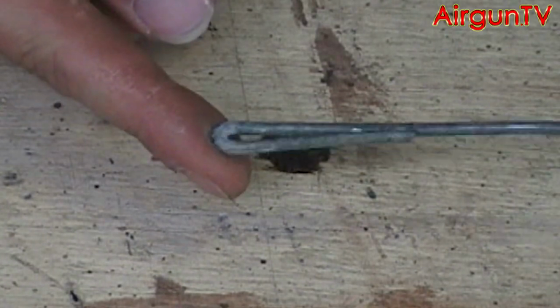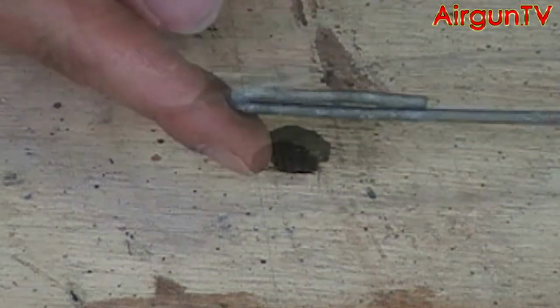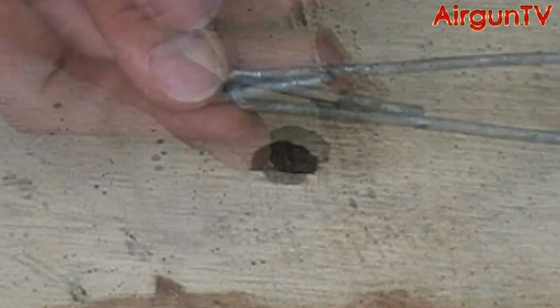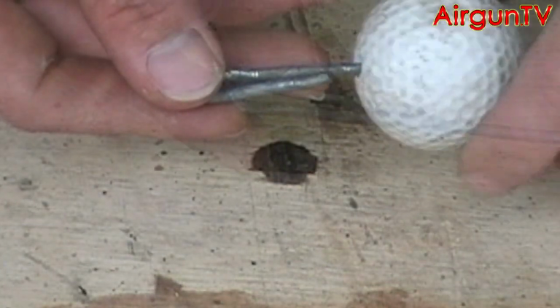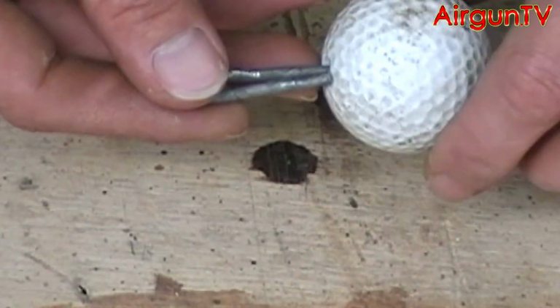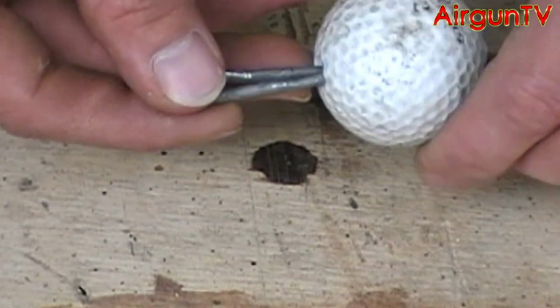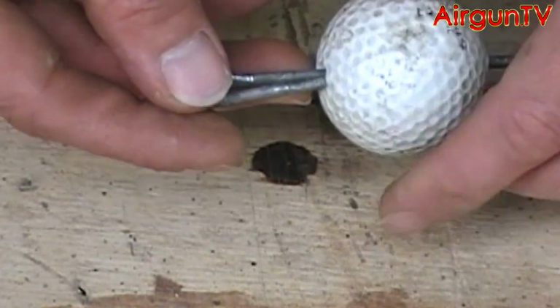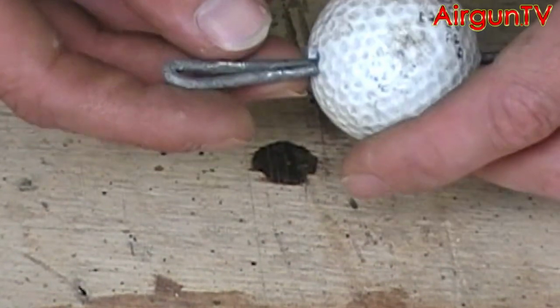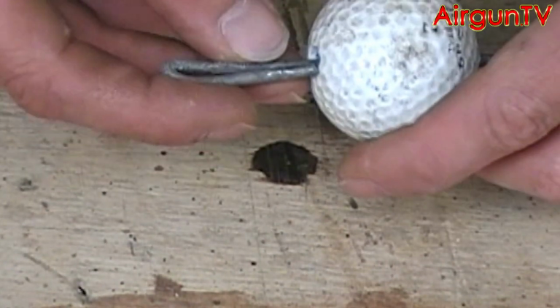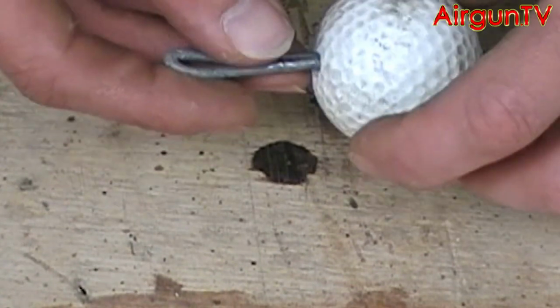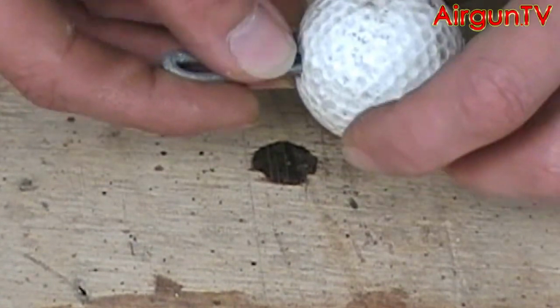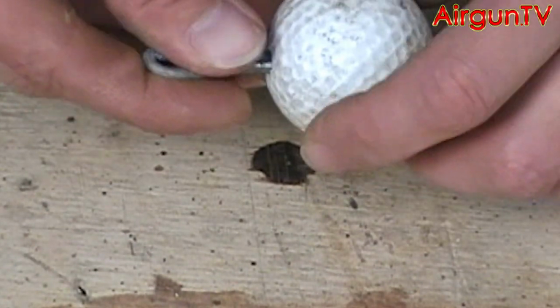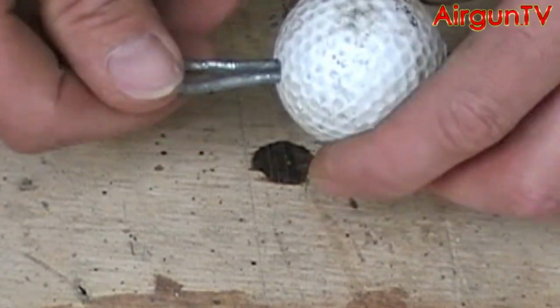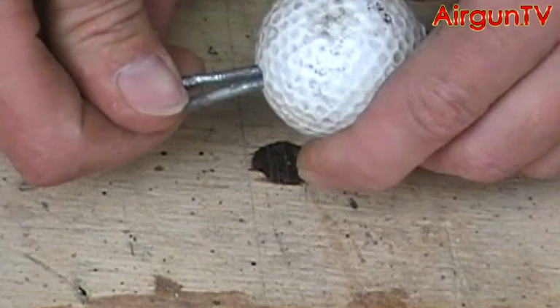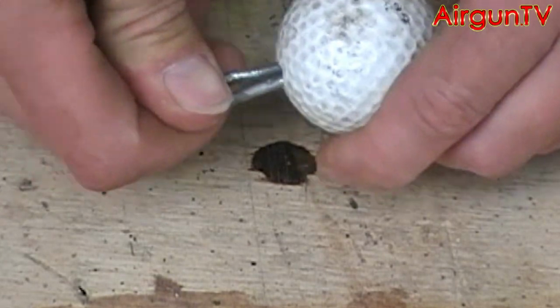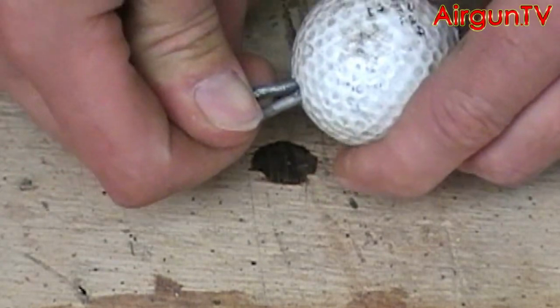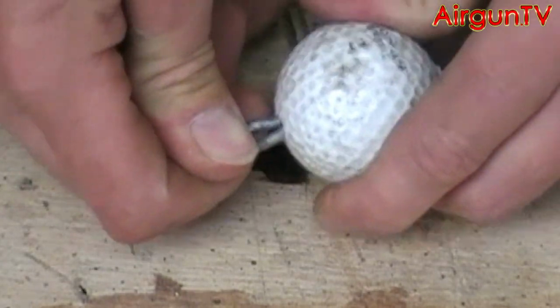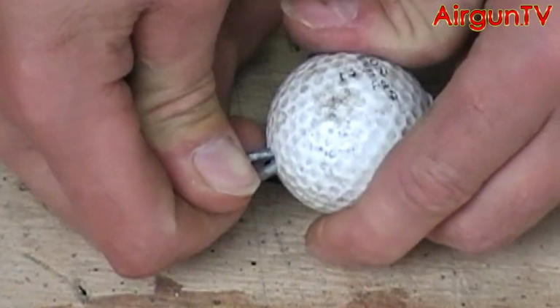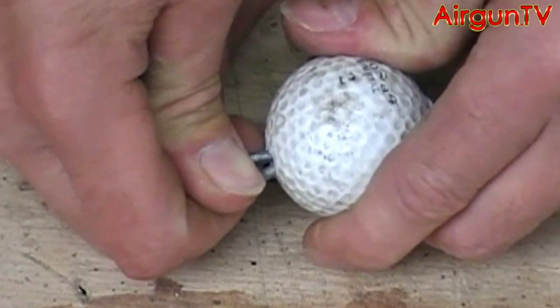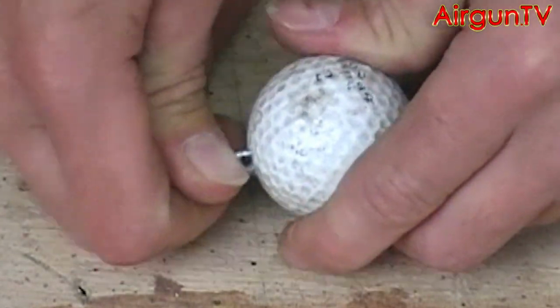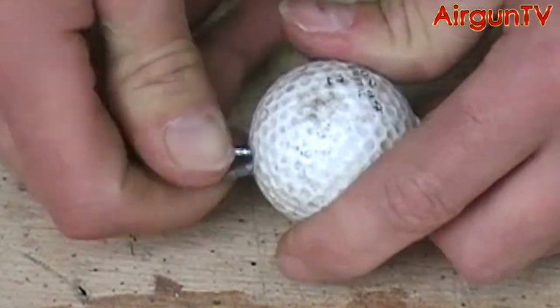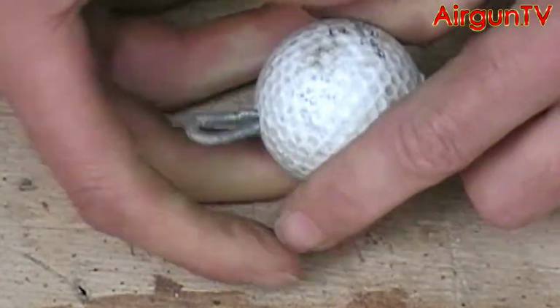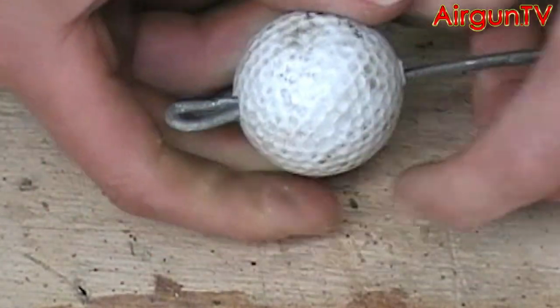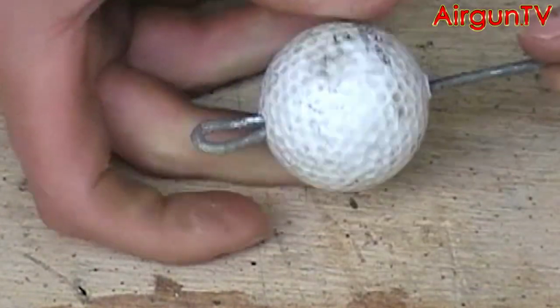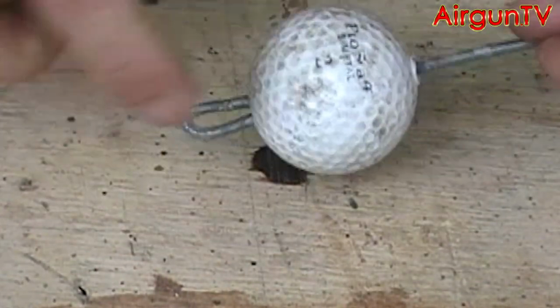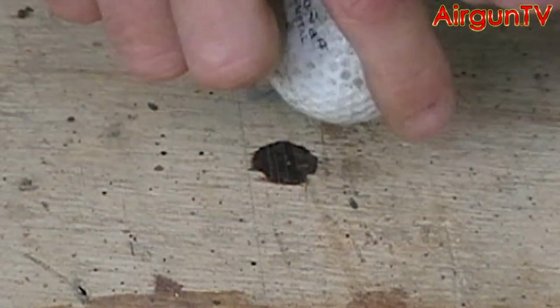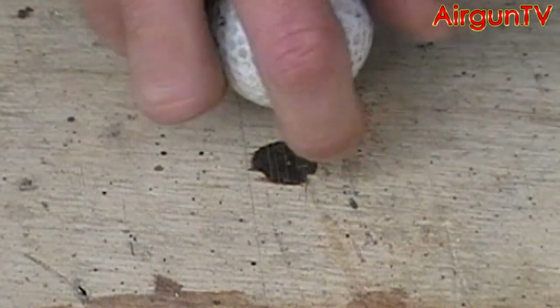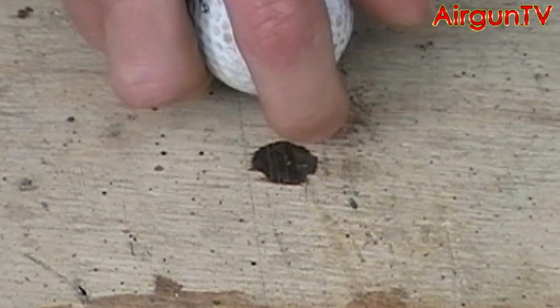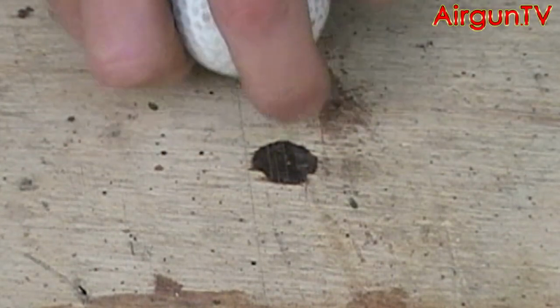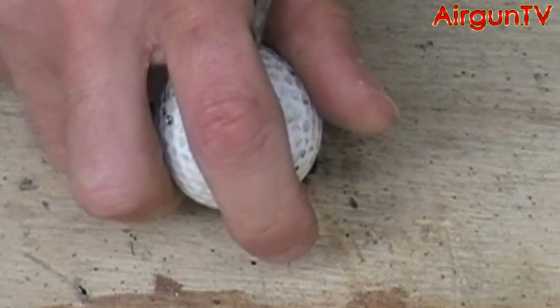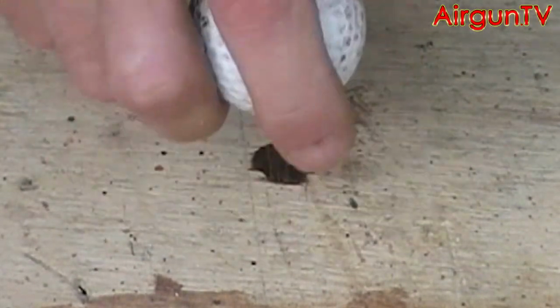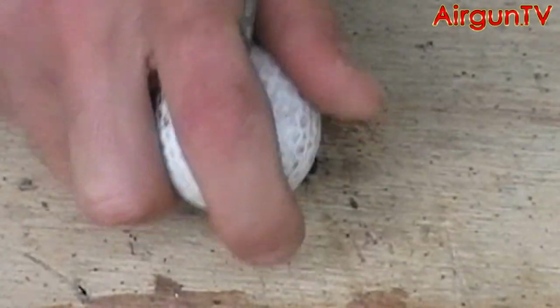Then crimp the end of the wire tight together but leave a teardrop shape loop at the end of it. Then slide the golf ball down onto this and lock it in place with a tap or two on the bench.